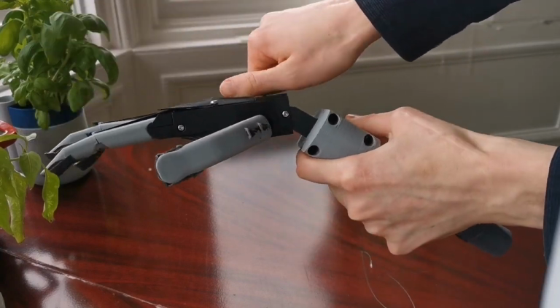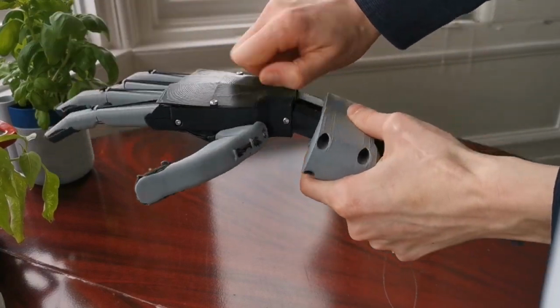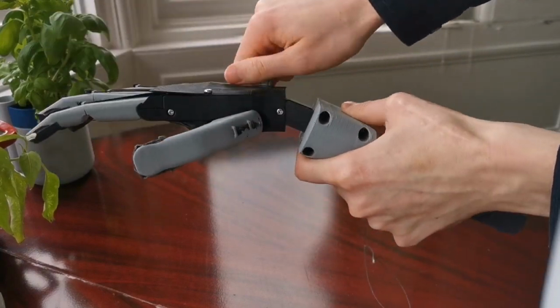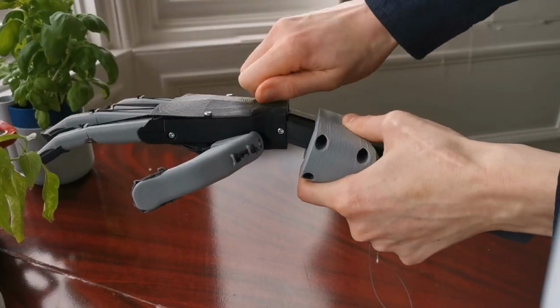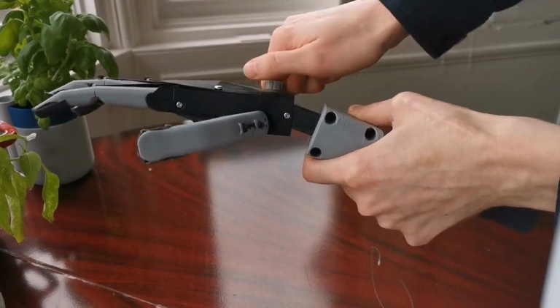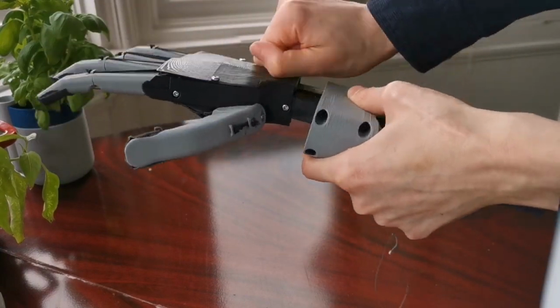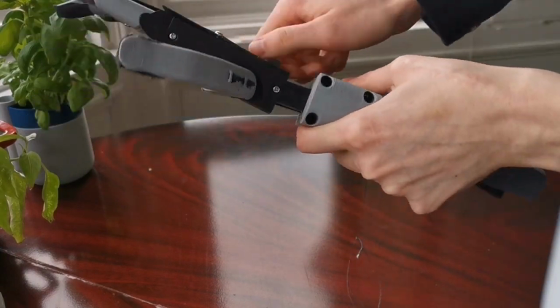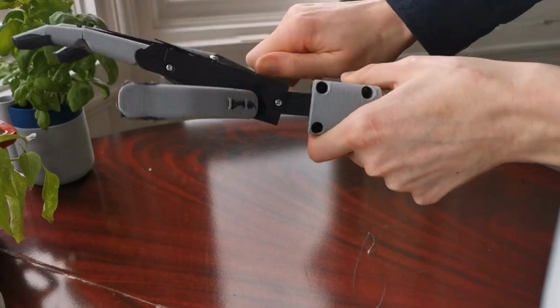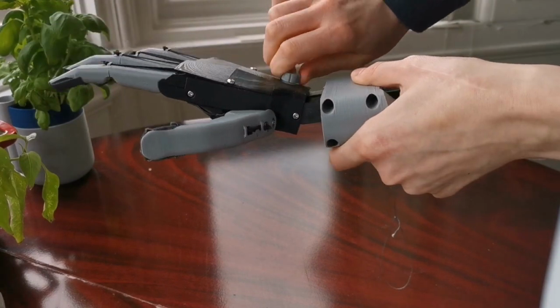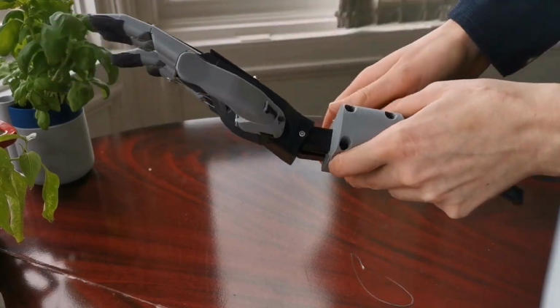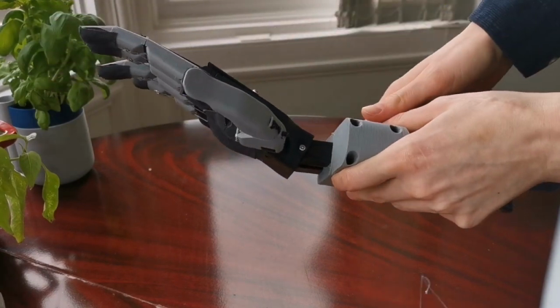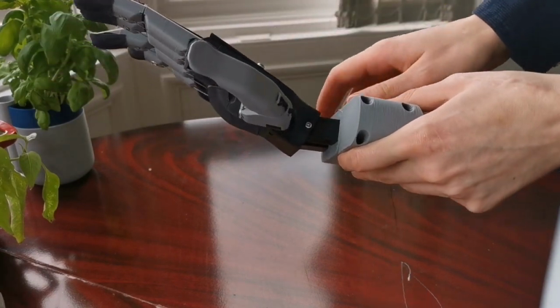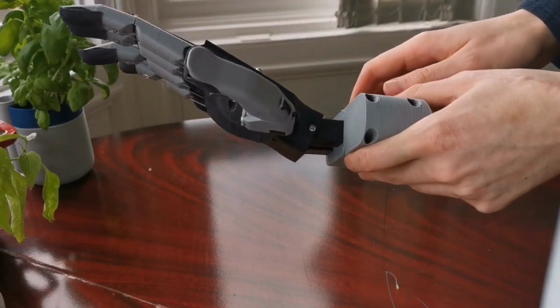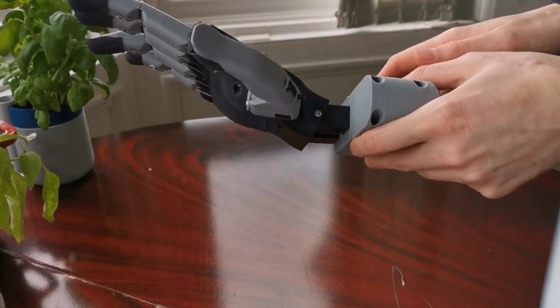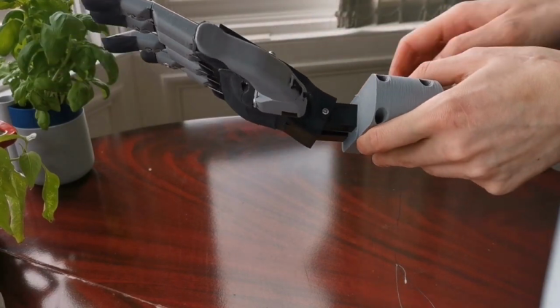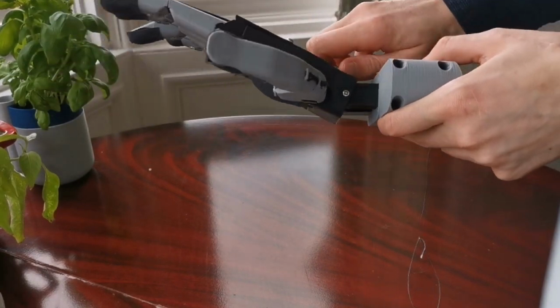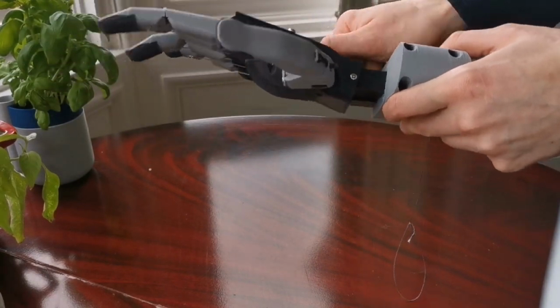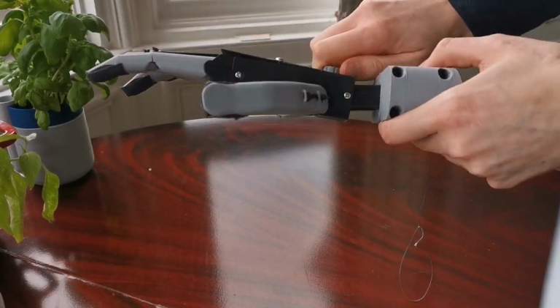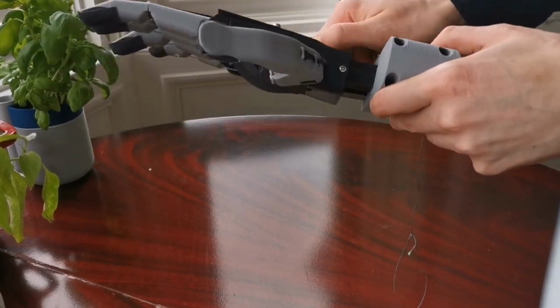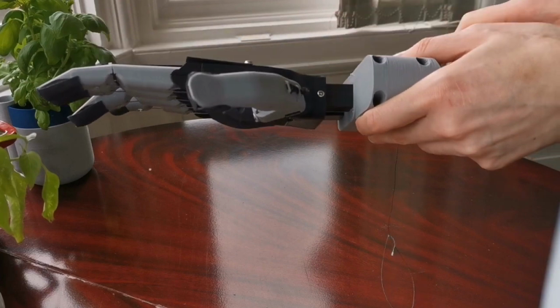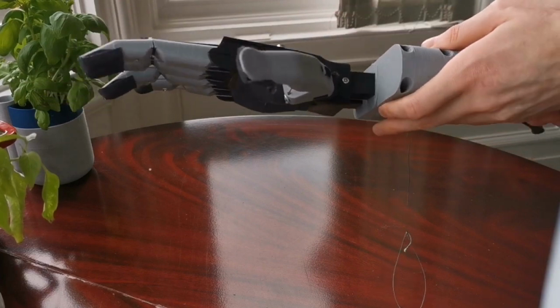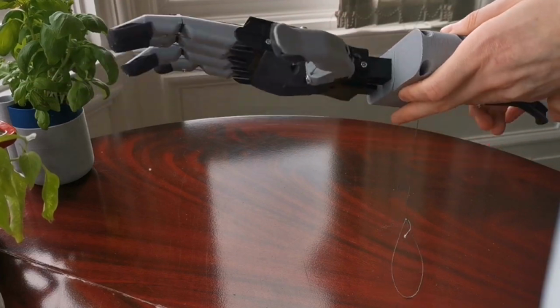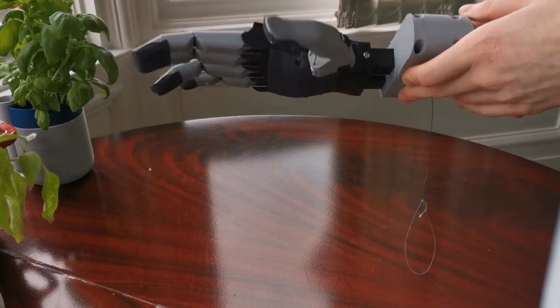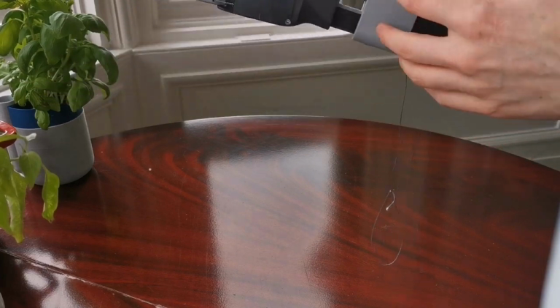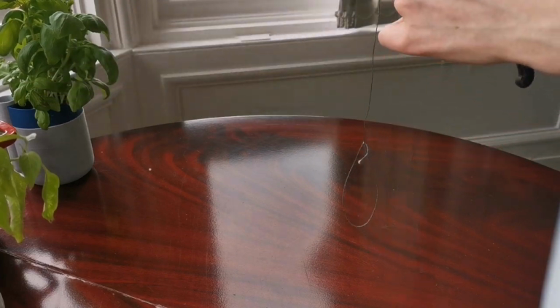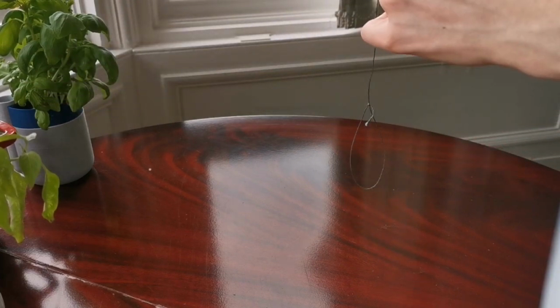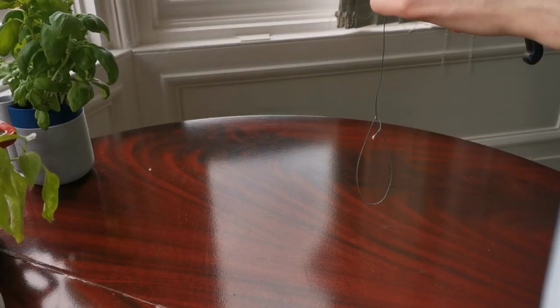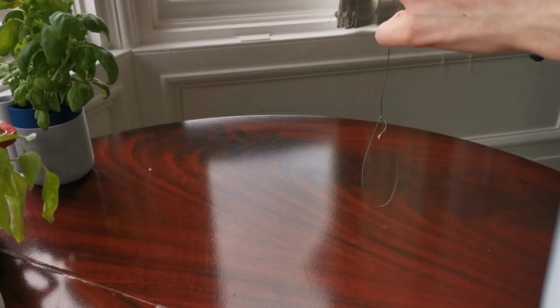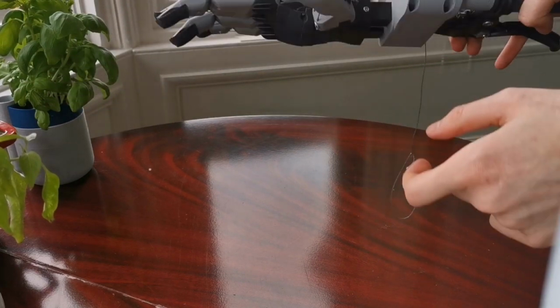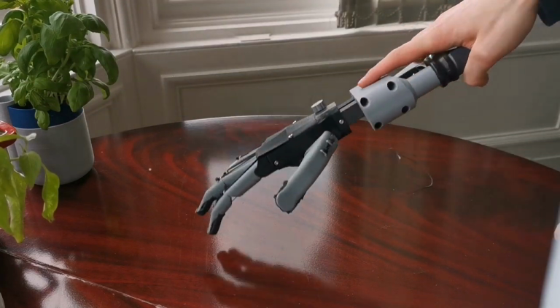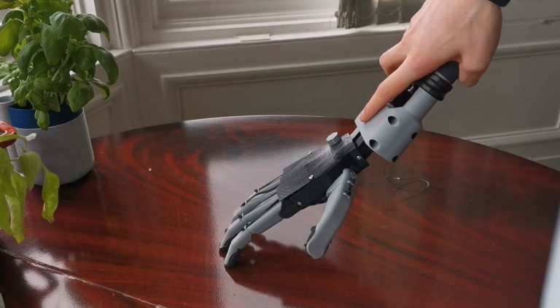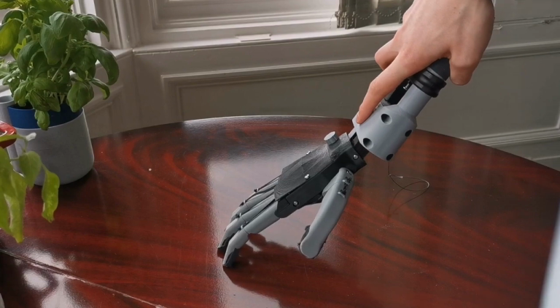First off is wrist flexion and extension. This operates from a simple toggle on the back and ensures that users don't have to assume awkward body positions to achieve what are typical tasks.